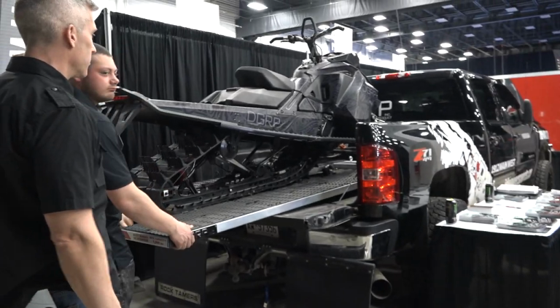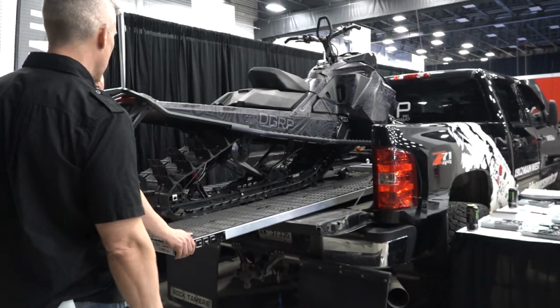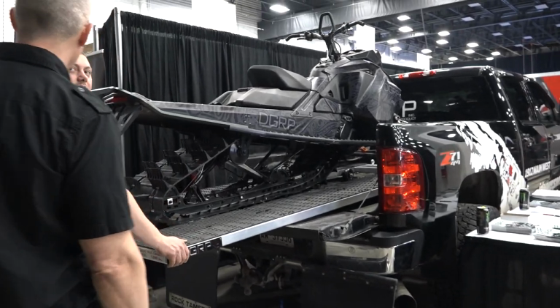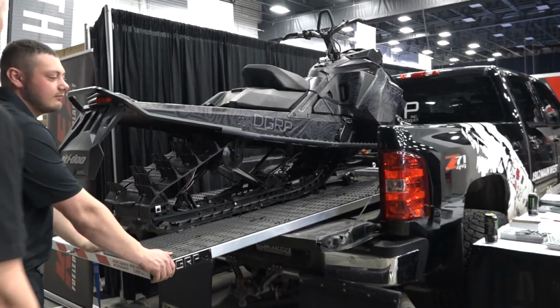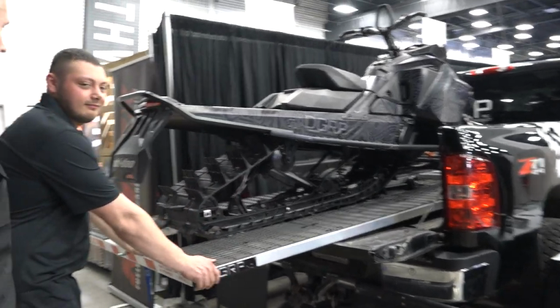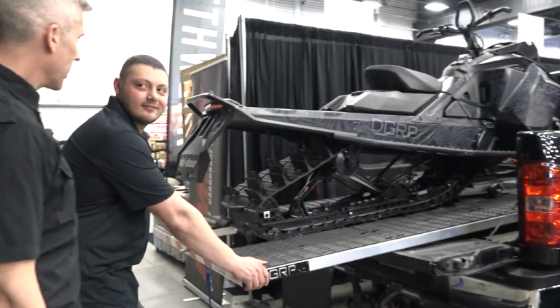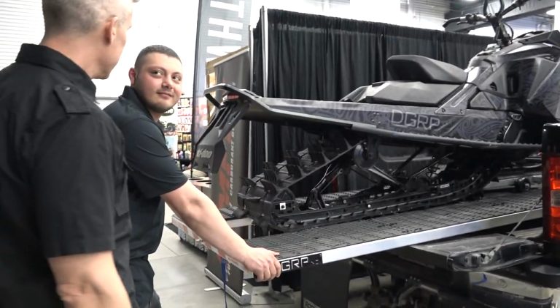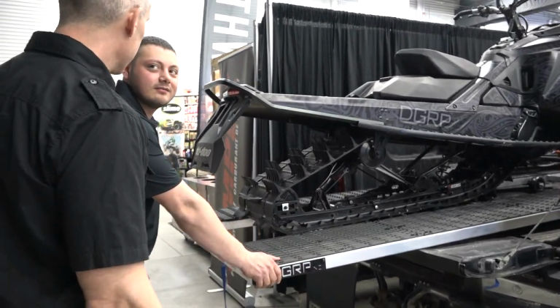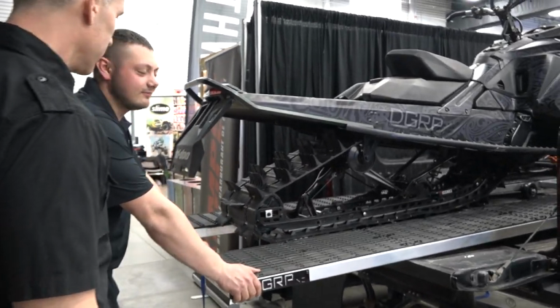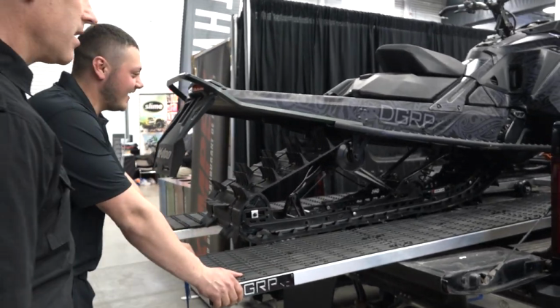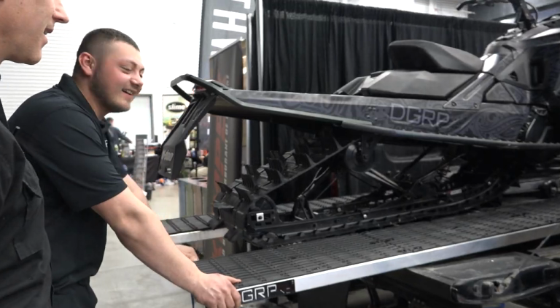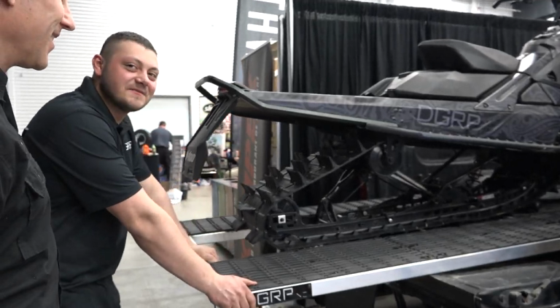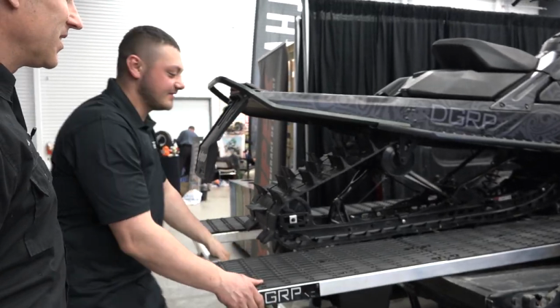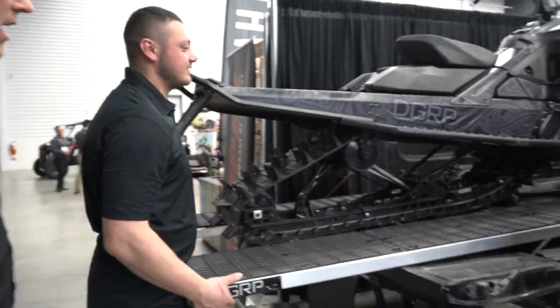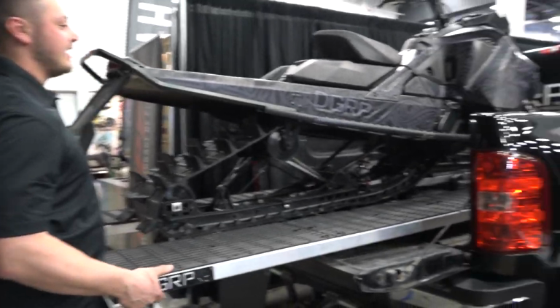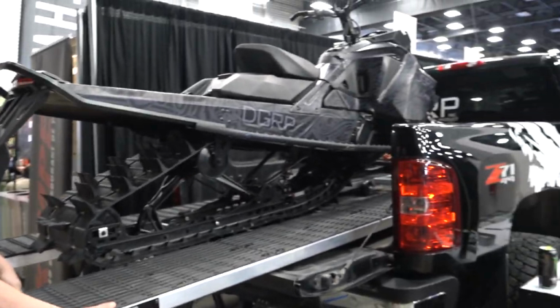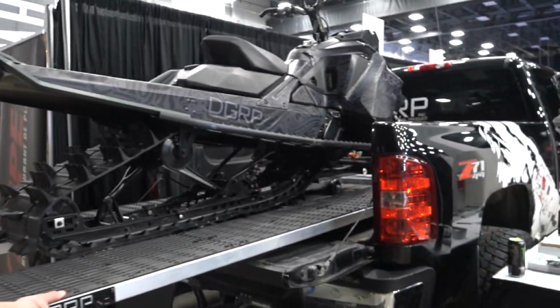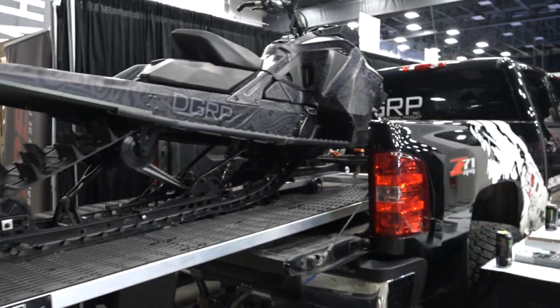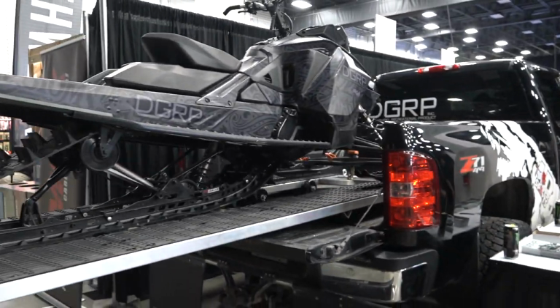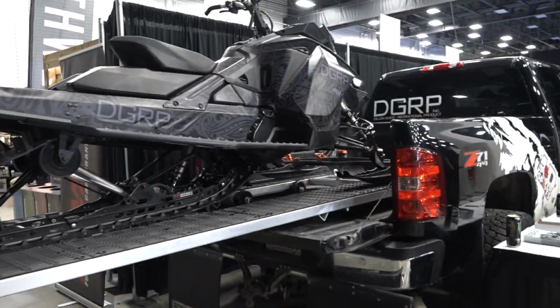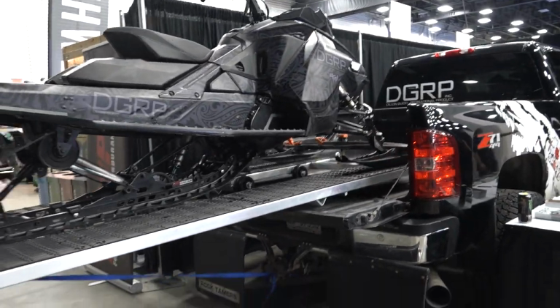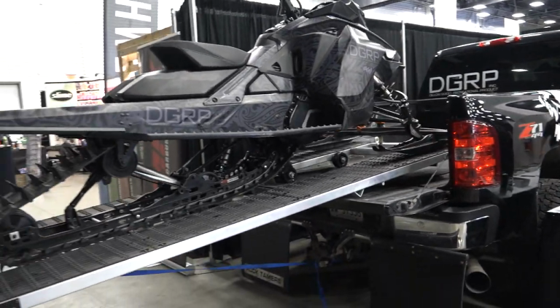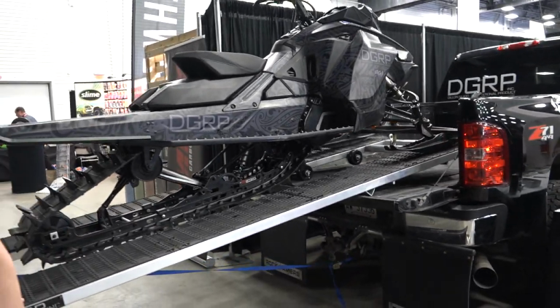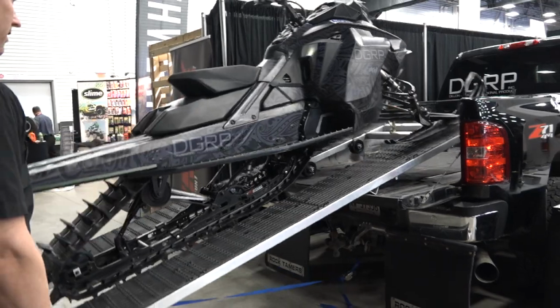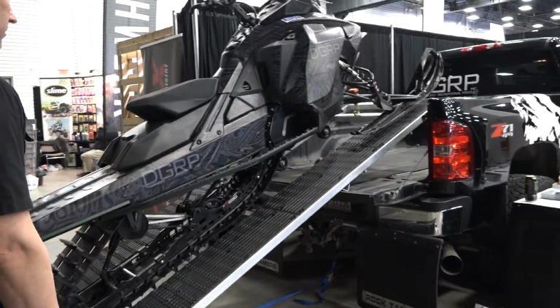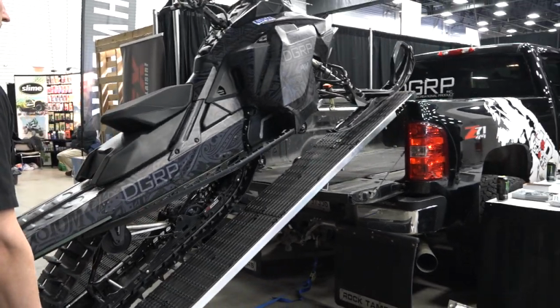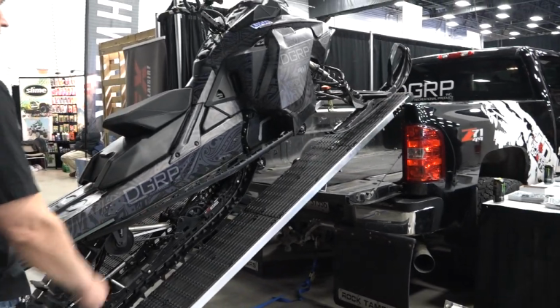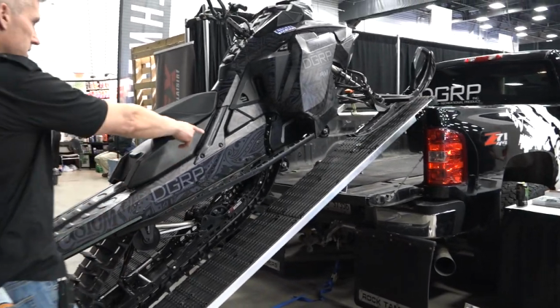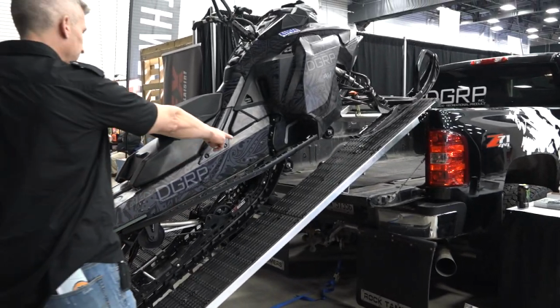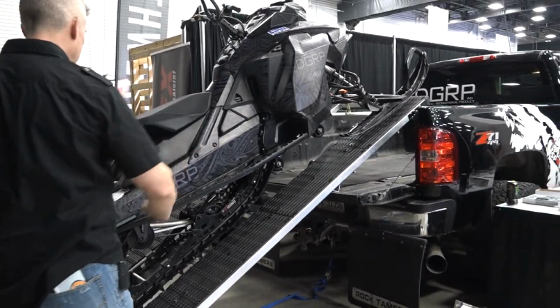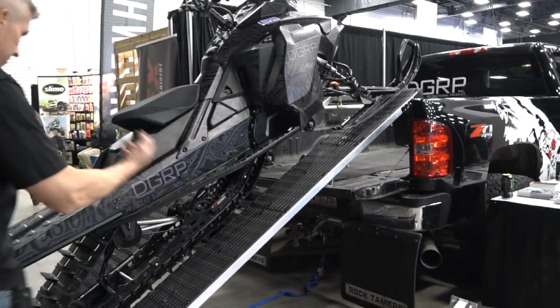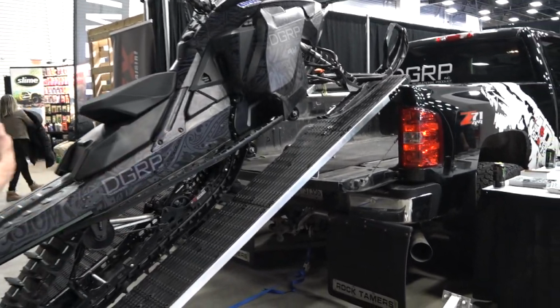You're a strong guy. It doesn't take a strong guy, does it? No. Actually, it's brilliant. You can totally move that whole thing around on there. Those little feet keep it from falling right back.